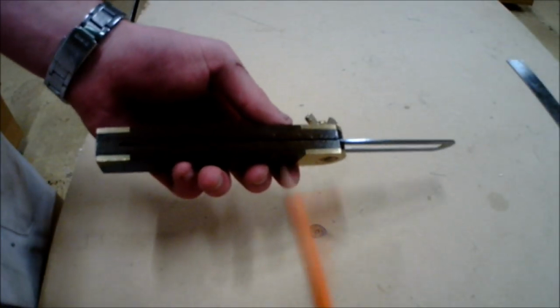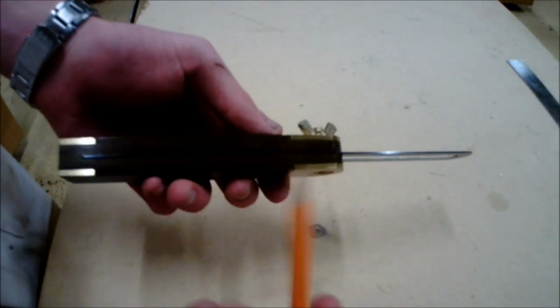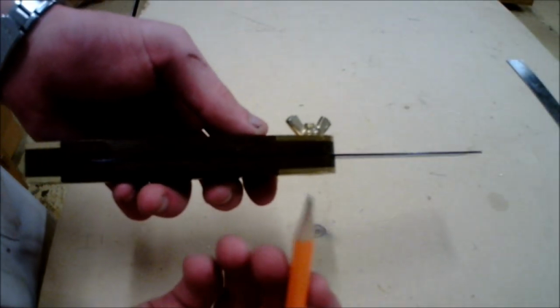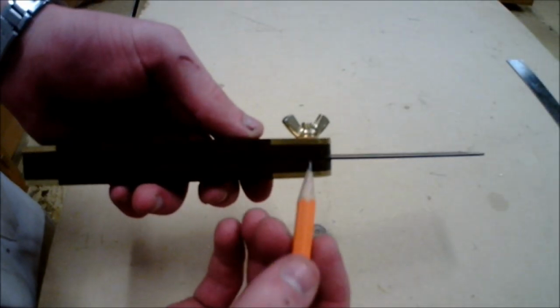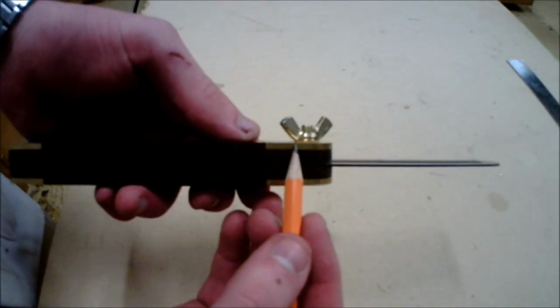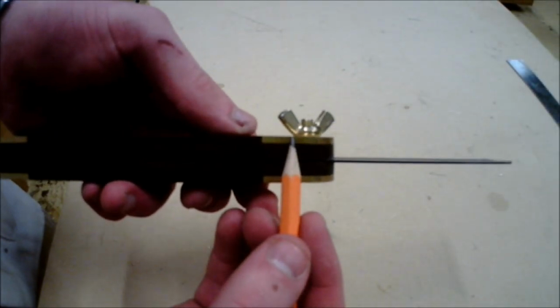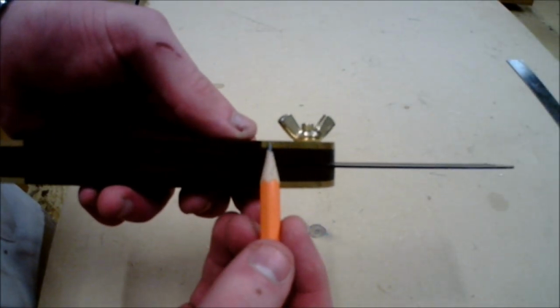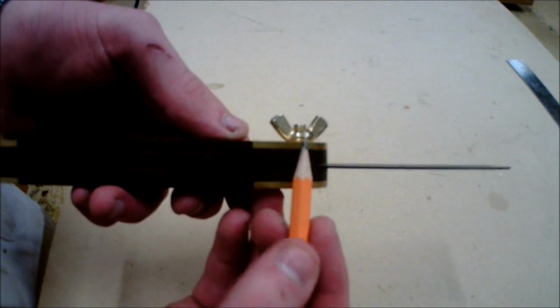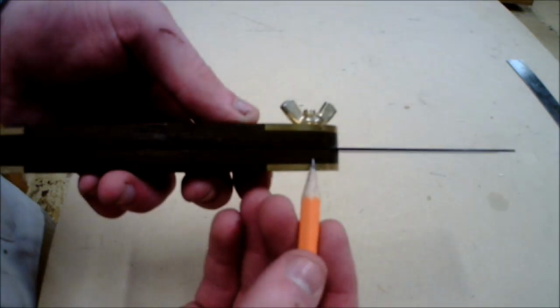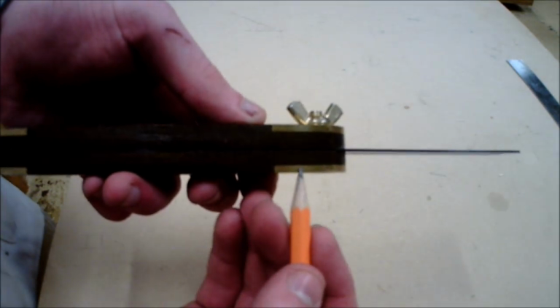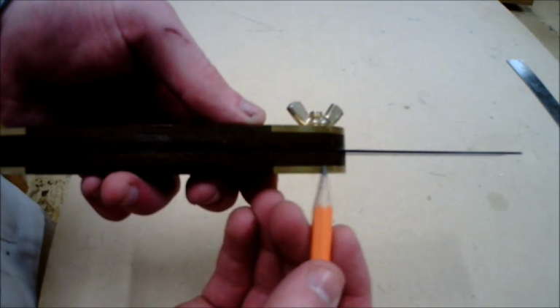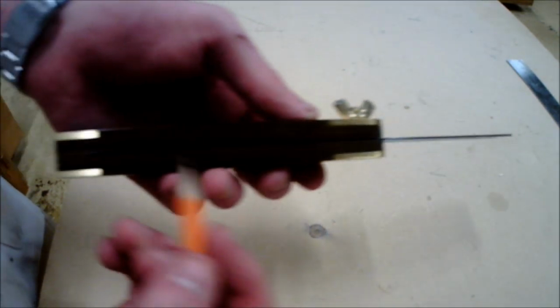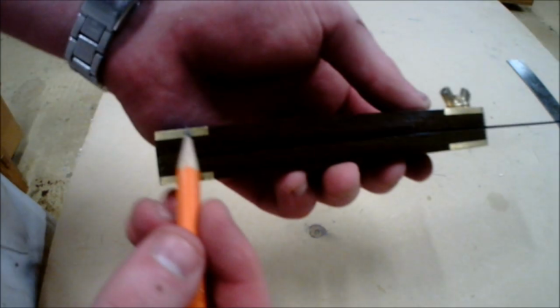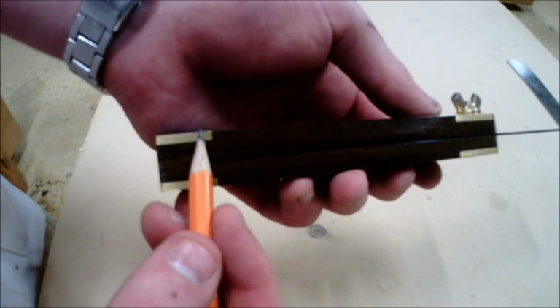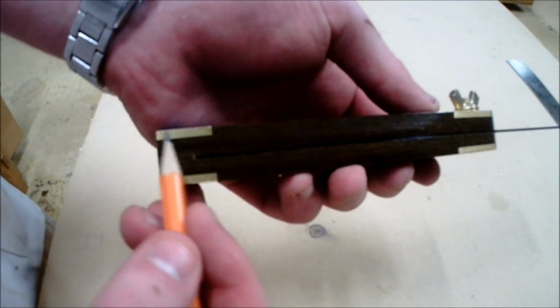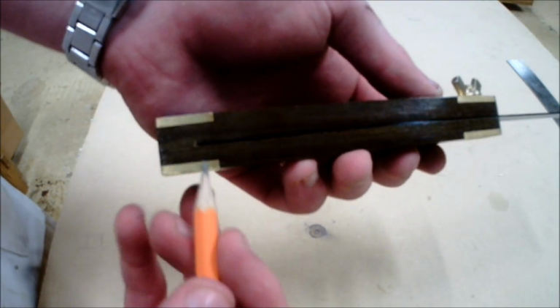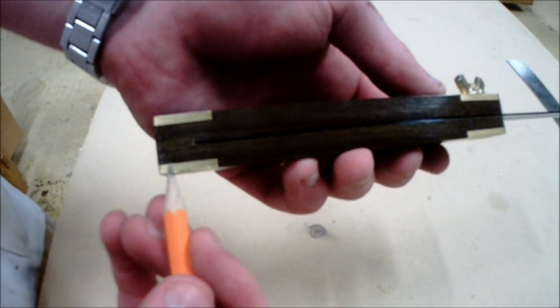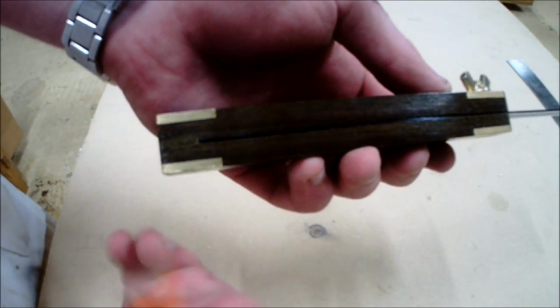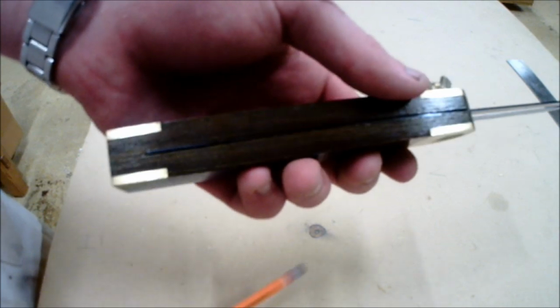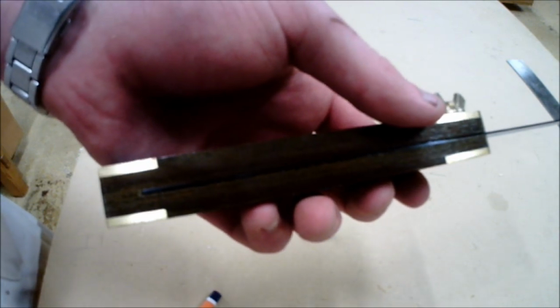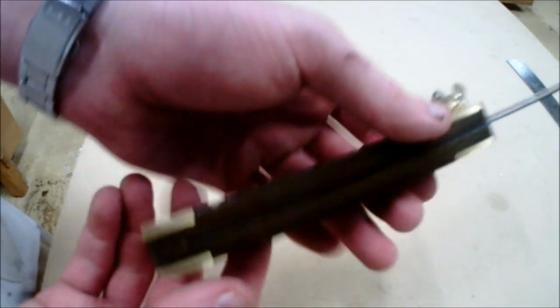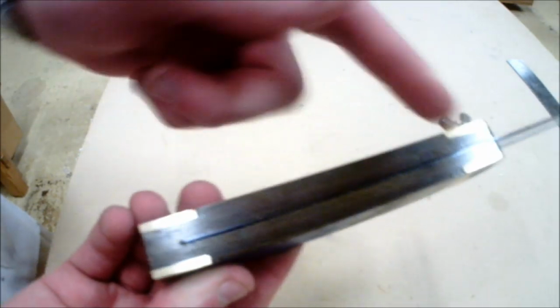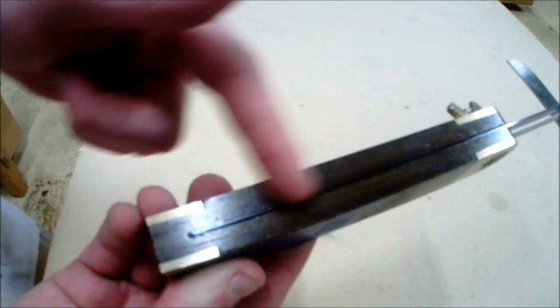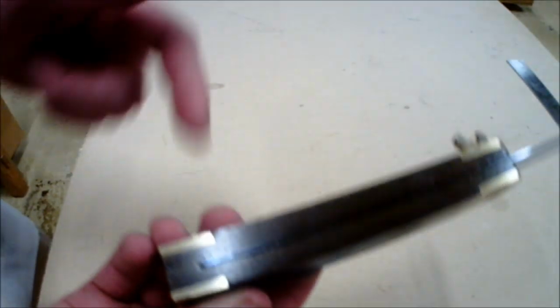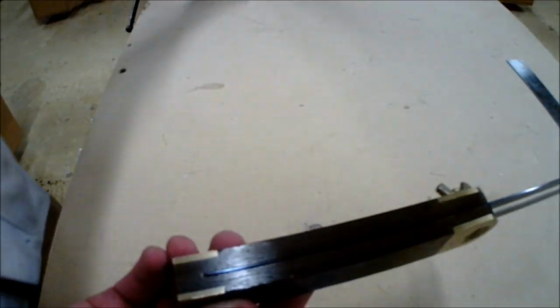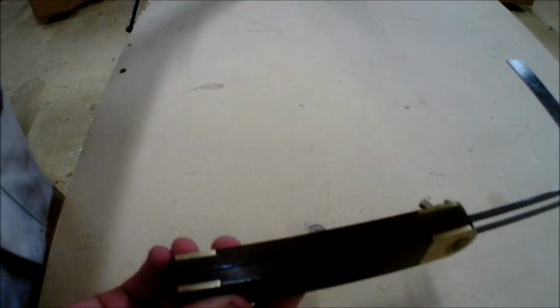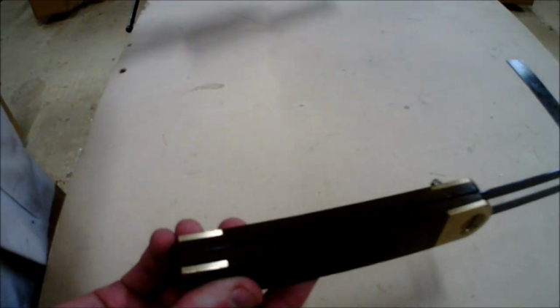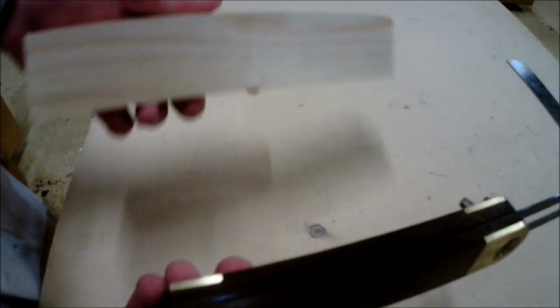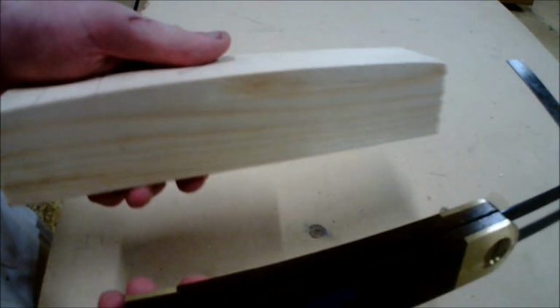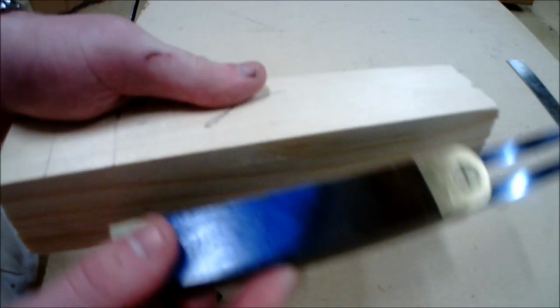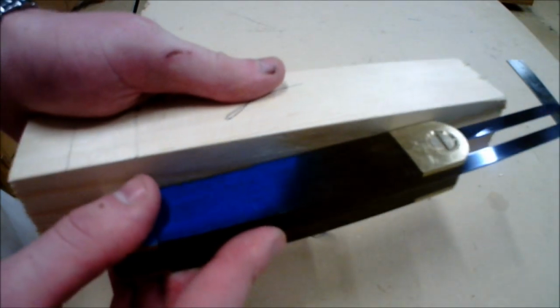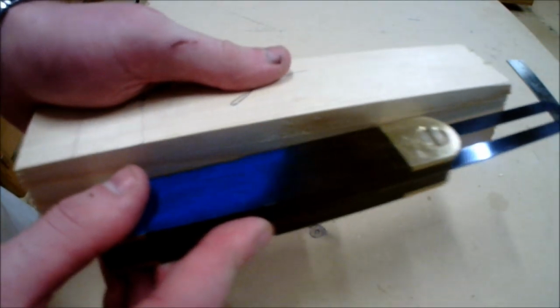On the edge of the stock there are 4 brass strips running along the side. These brass strips prevent the stock from wearing and also allow the stock to run smoothly up along the piece, as shown in the video.